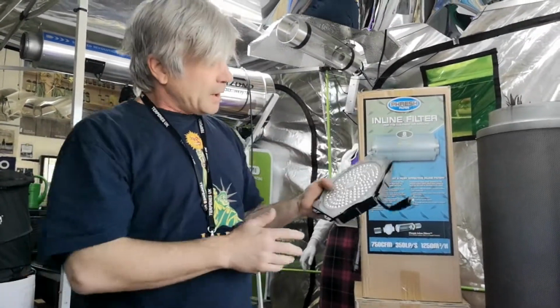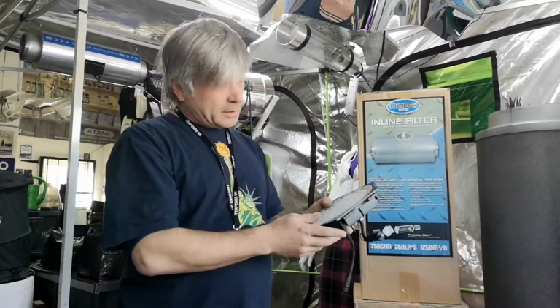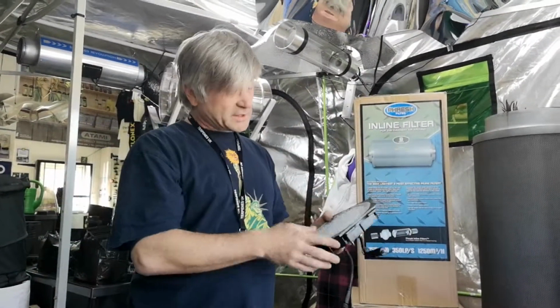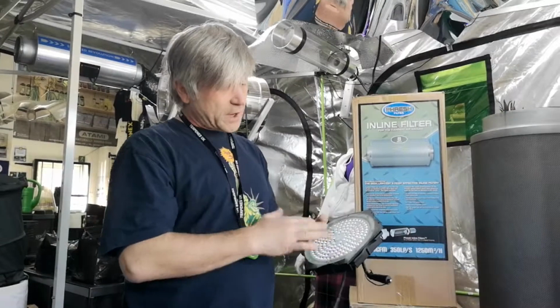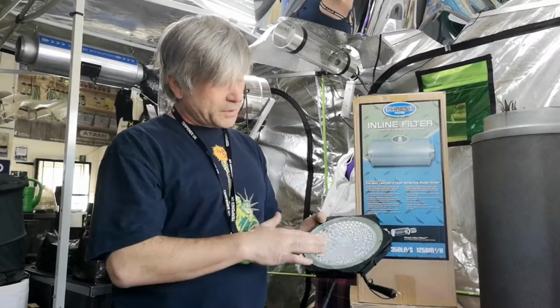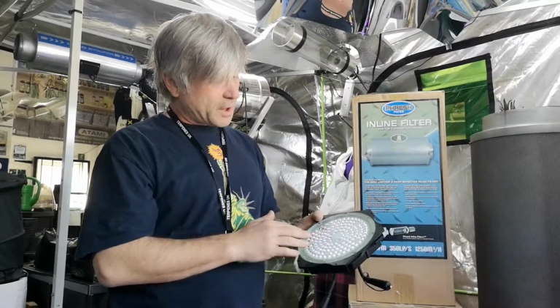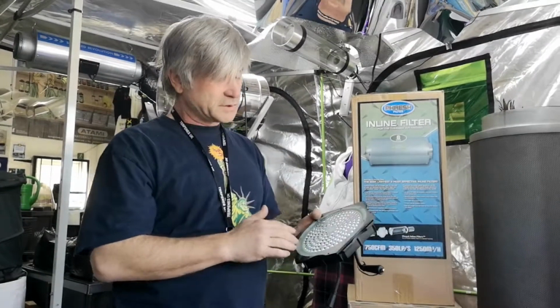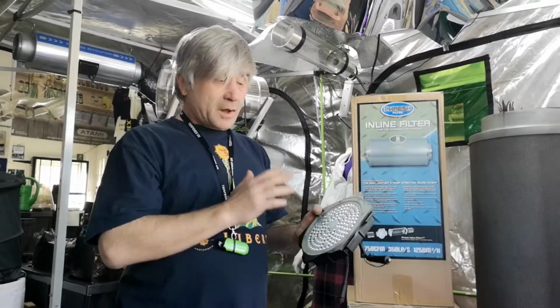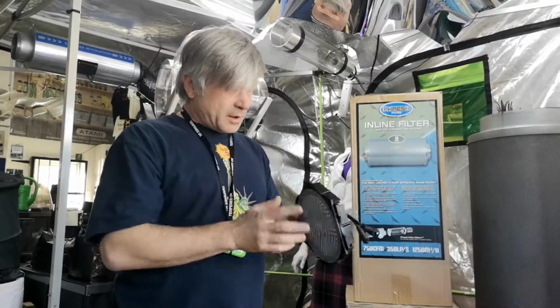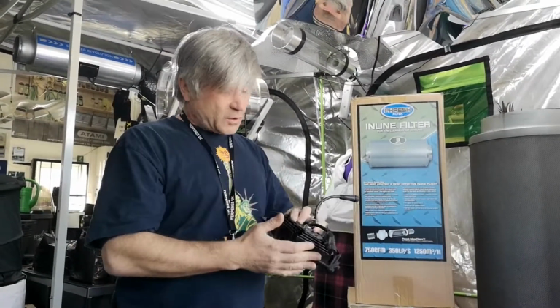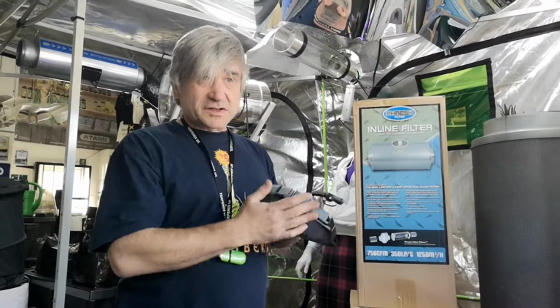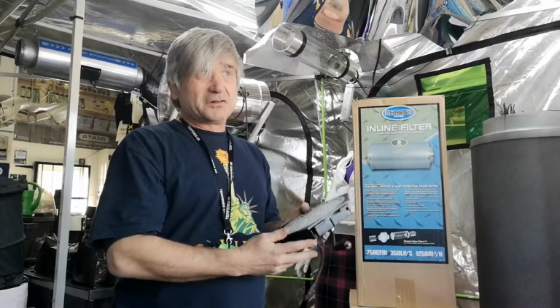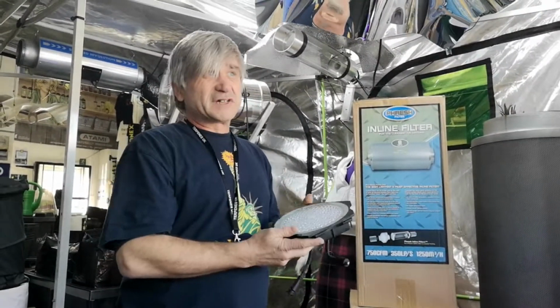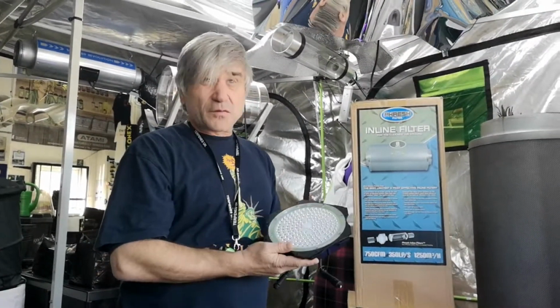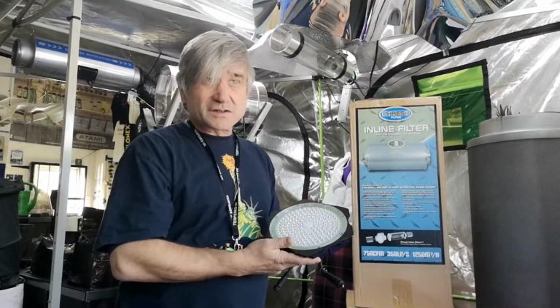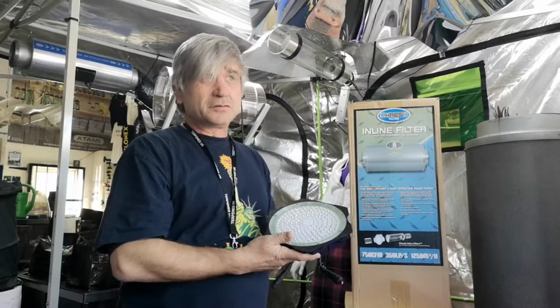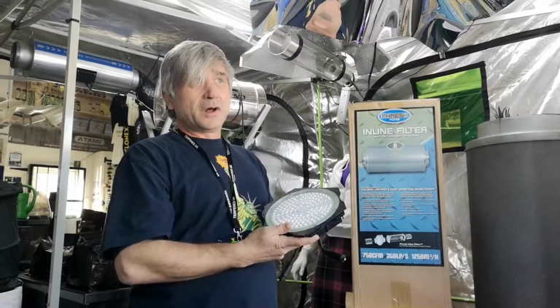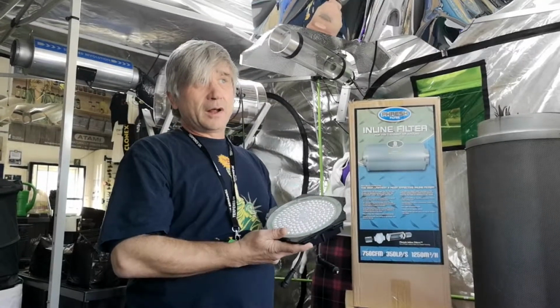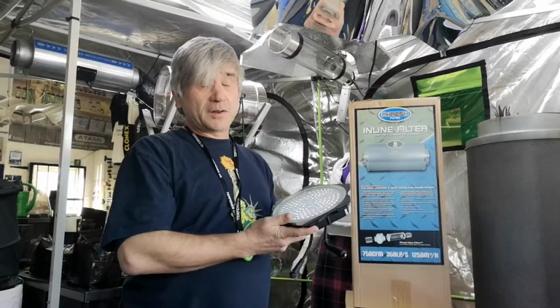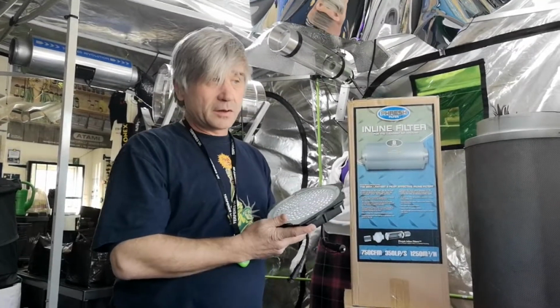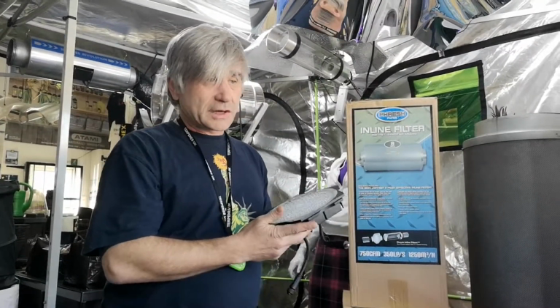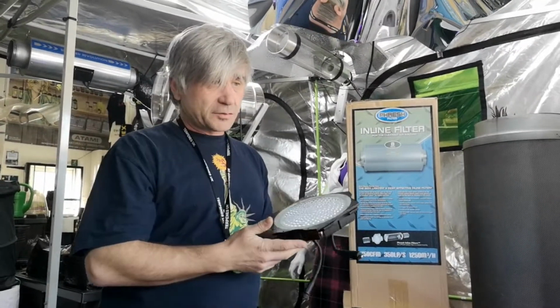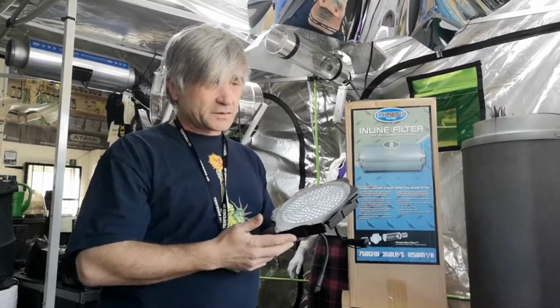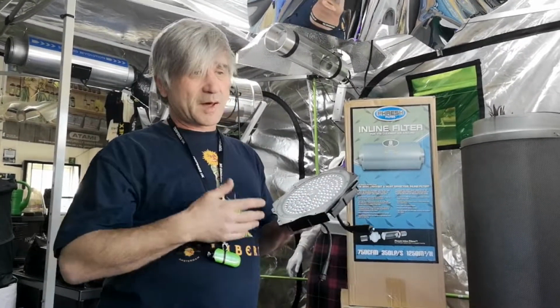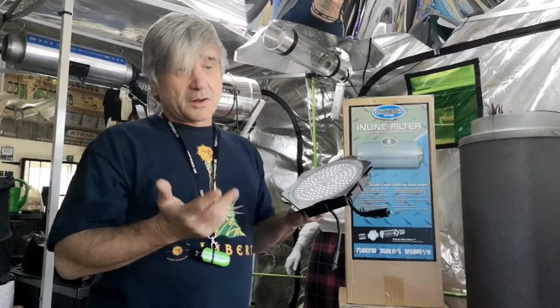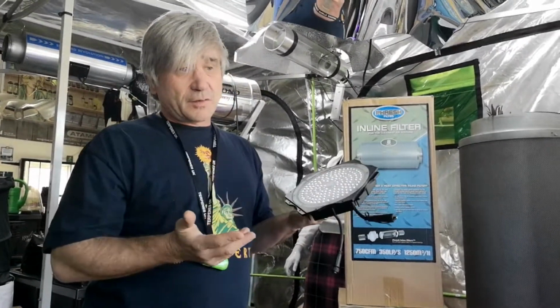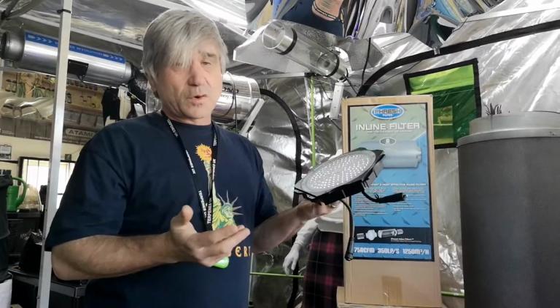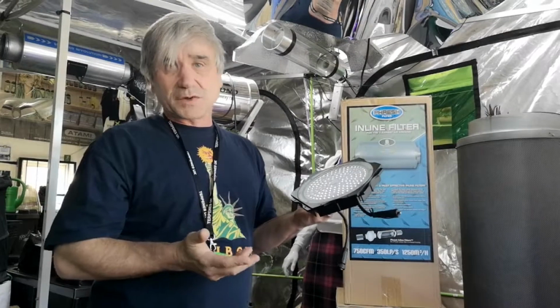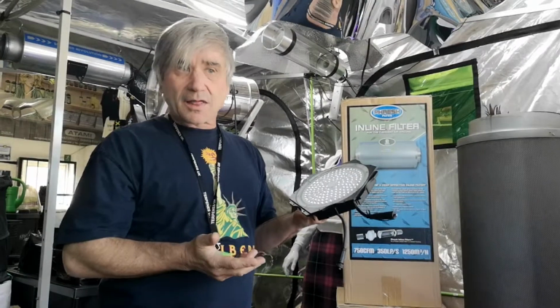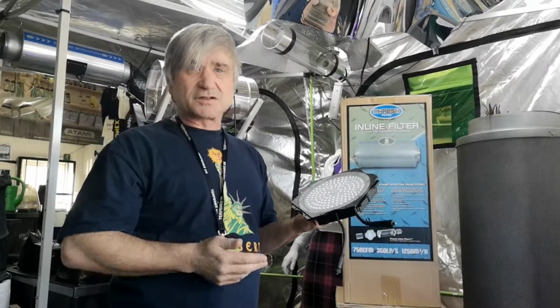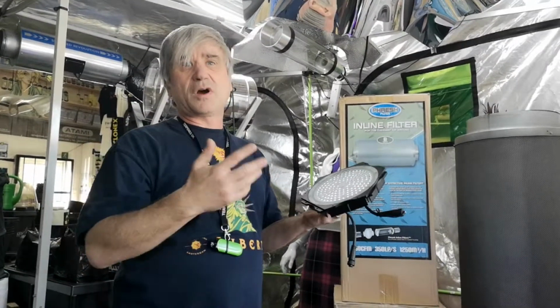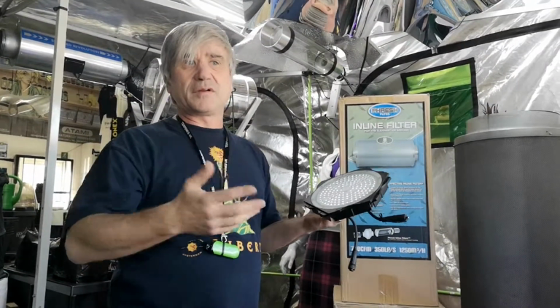As I said before, 144 diodes, equivalent to 65 watts, and the electricity you'll probably use would be about 40 watts — just over half of it.